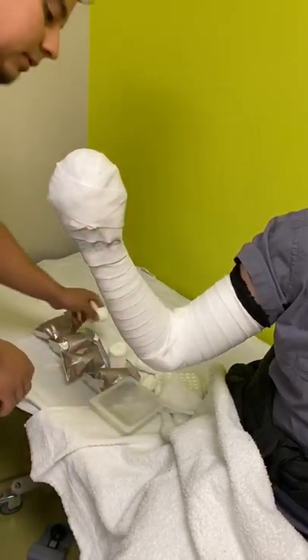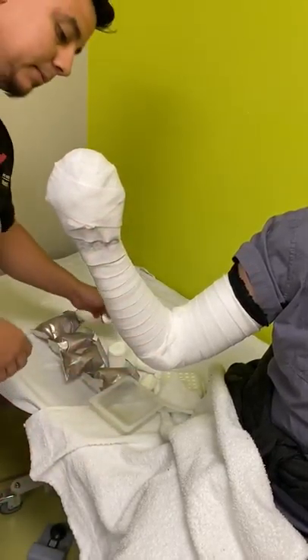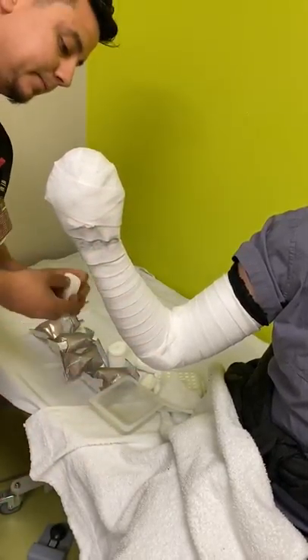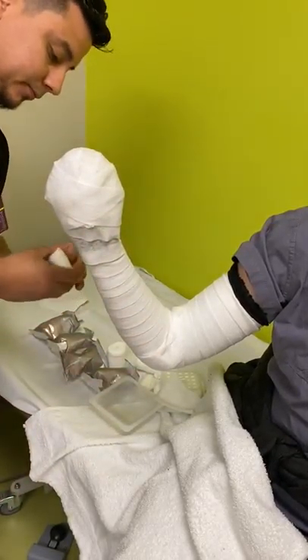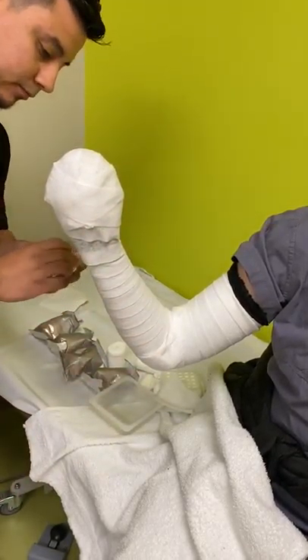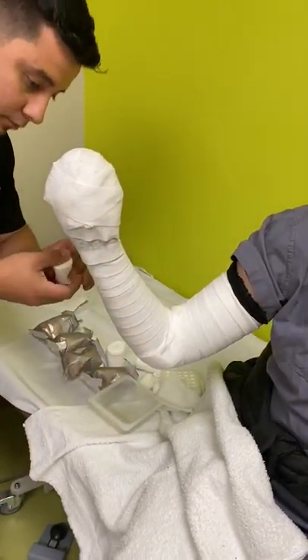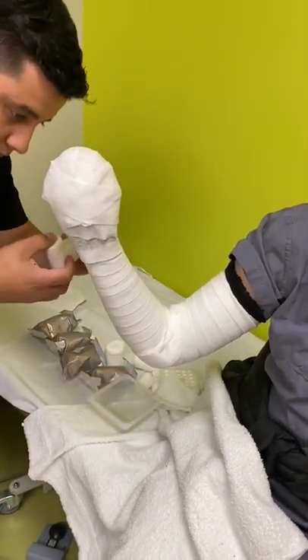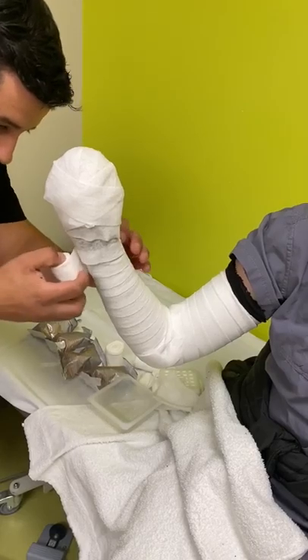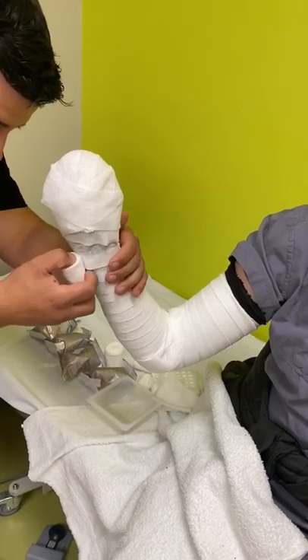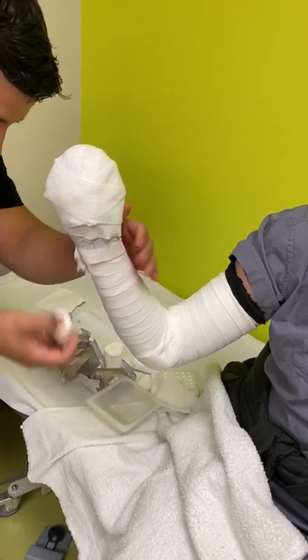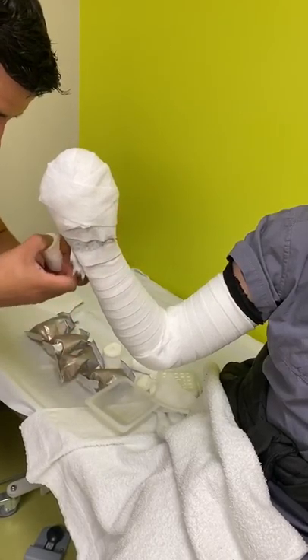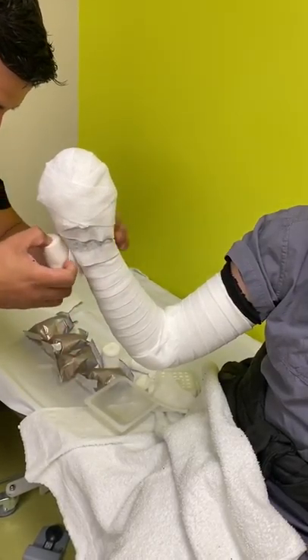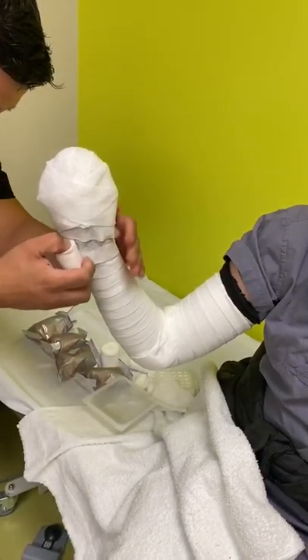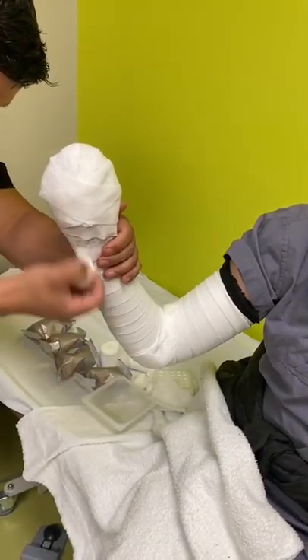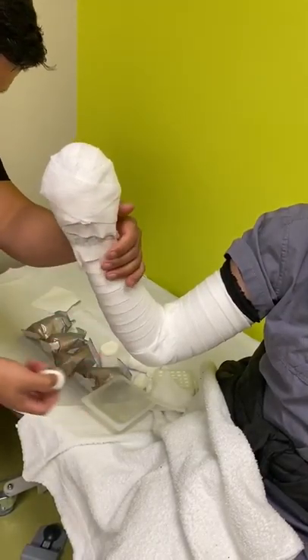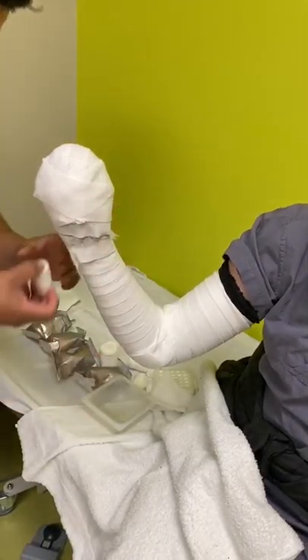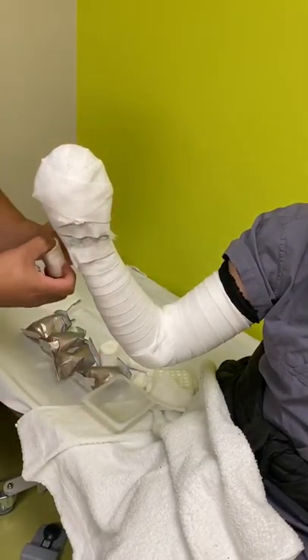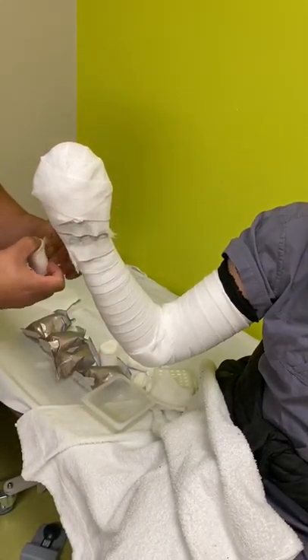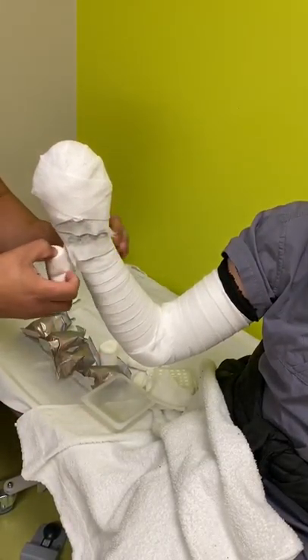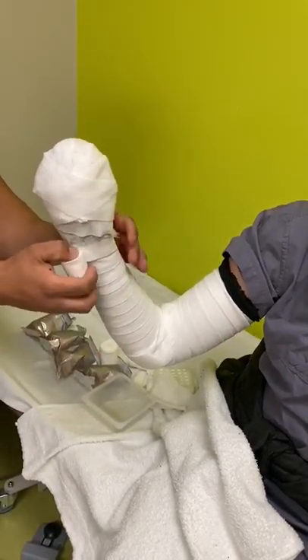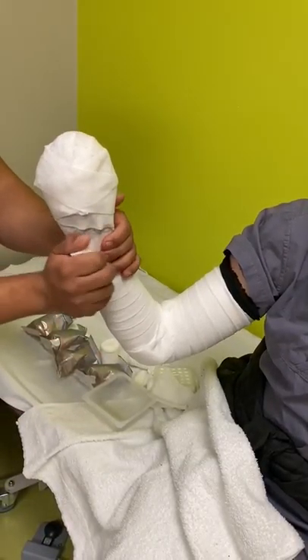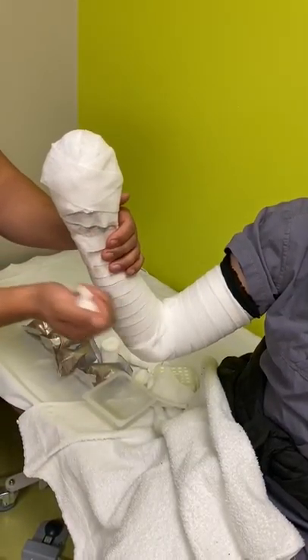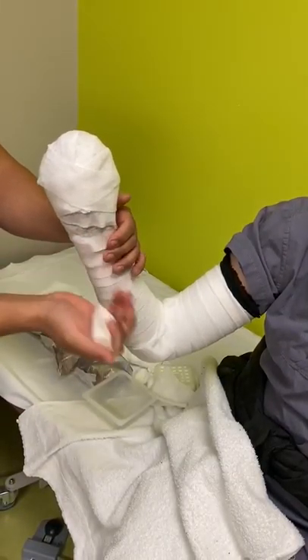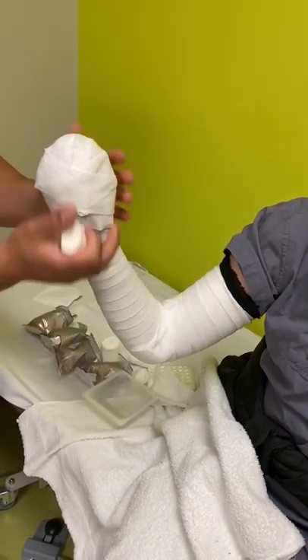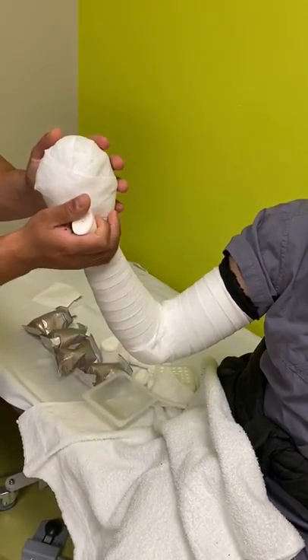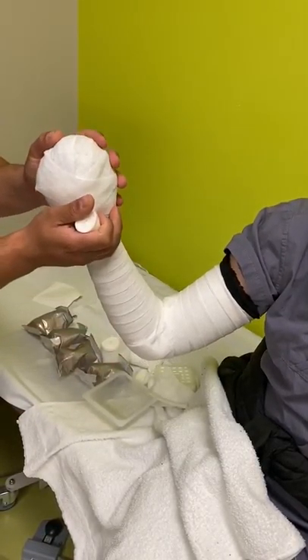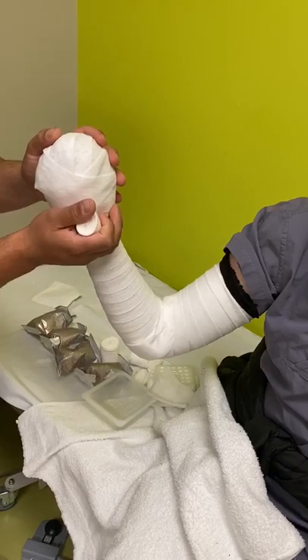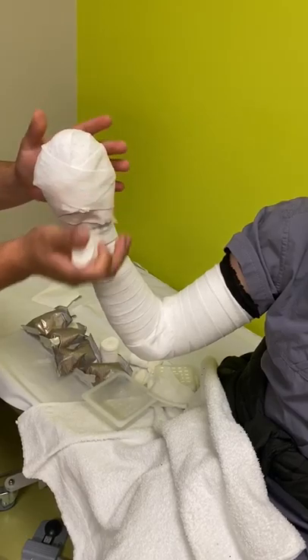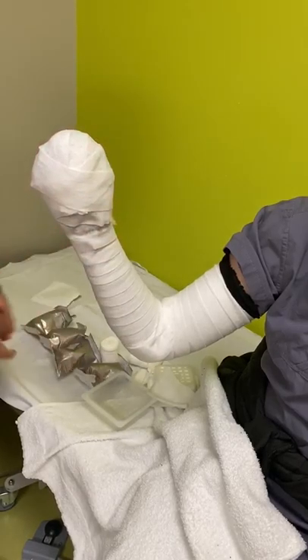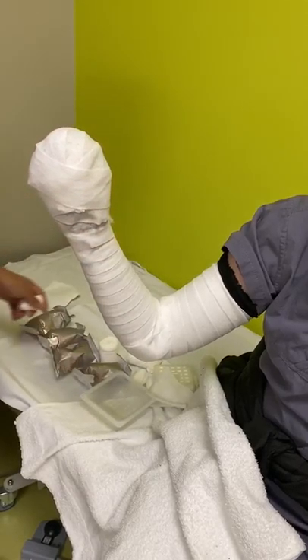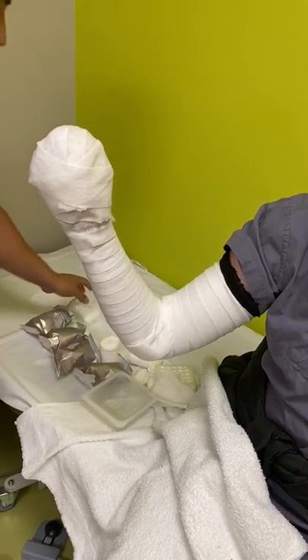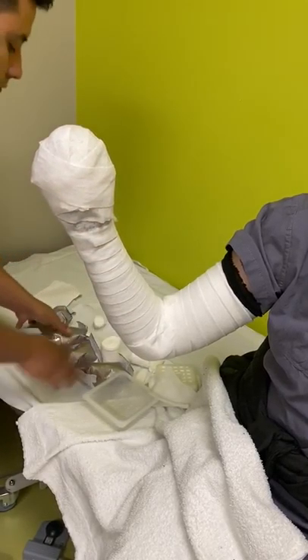This part can get a little bulky. This is an adult patient, so it's a much bigger arm than what you're looking at on a four-, three-, or two-year-old patient.